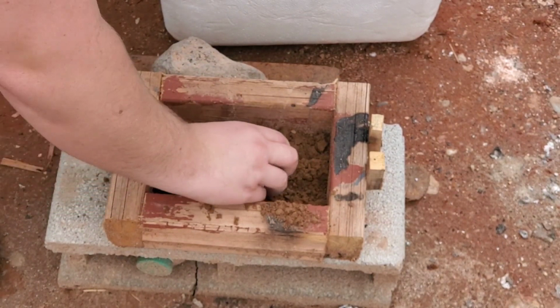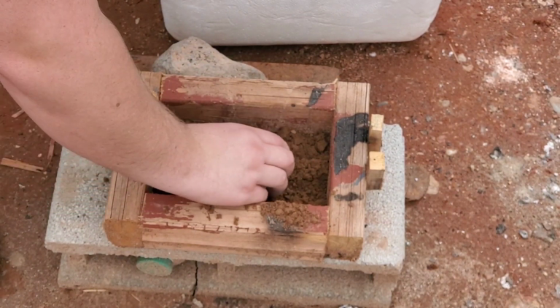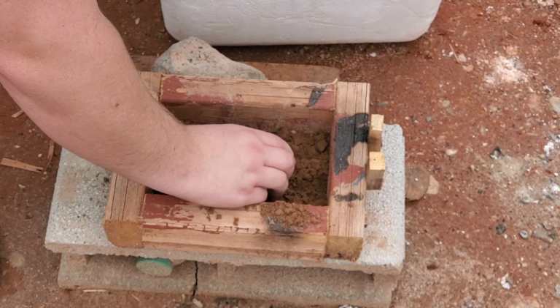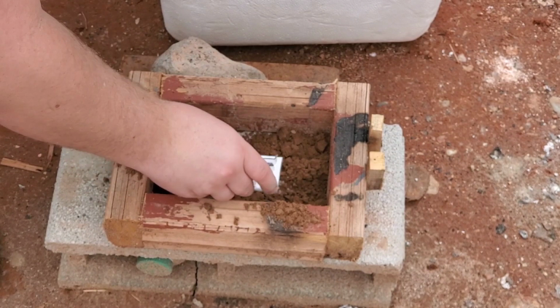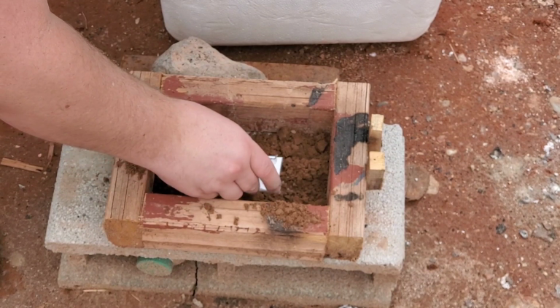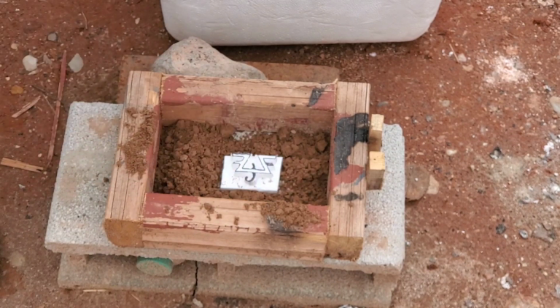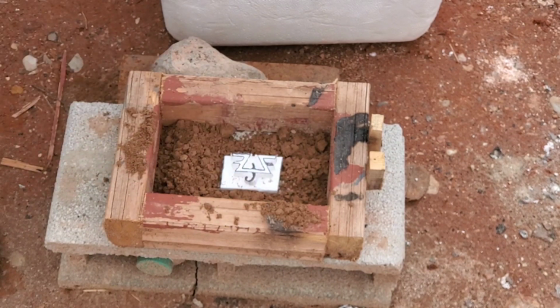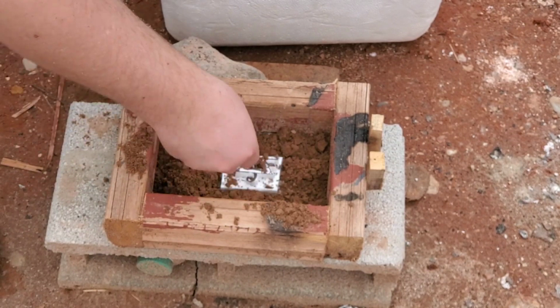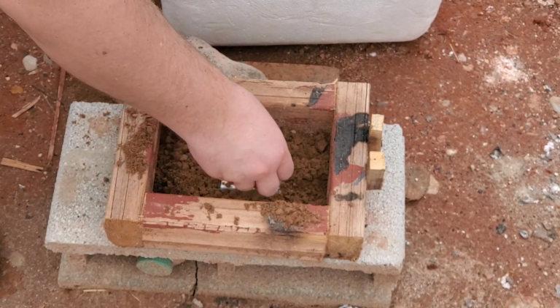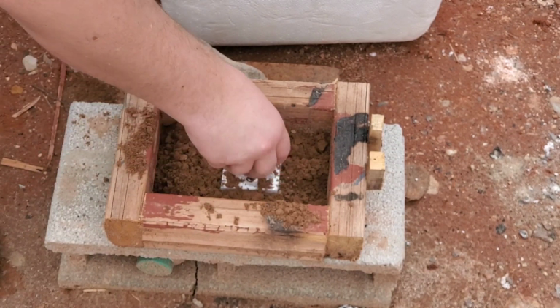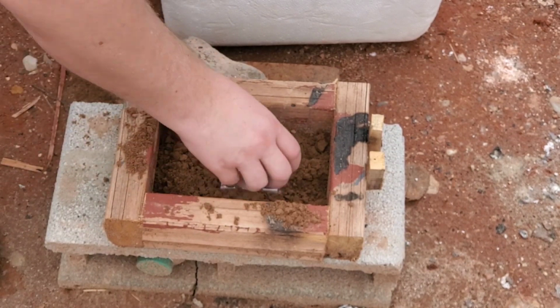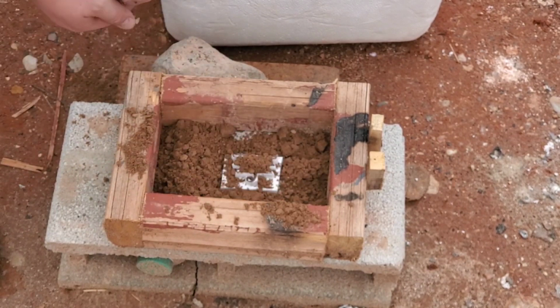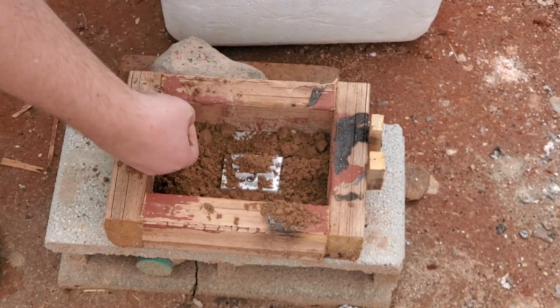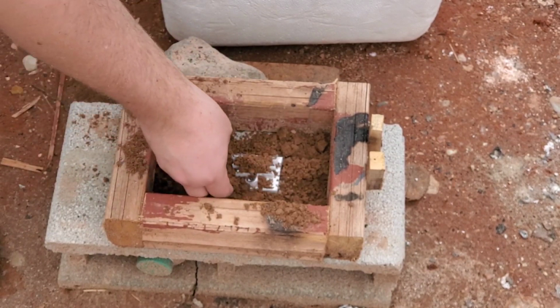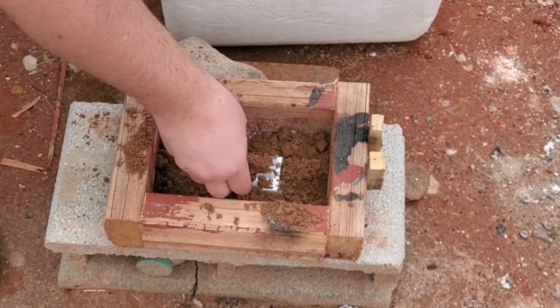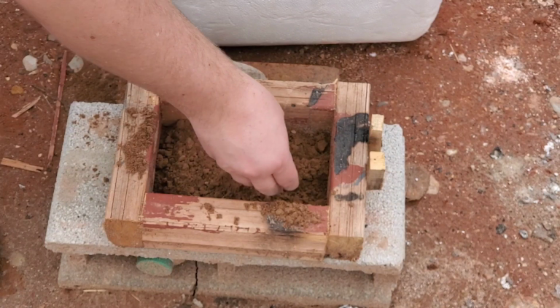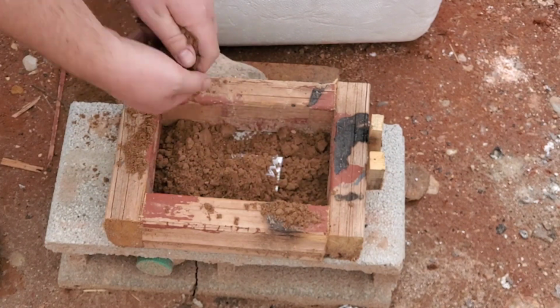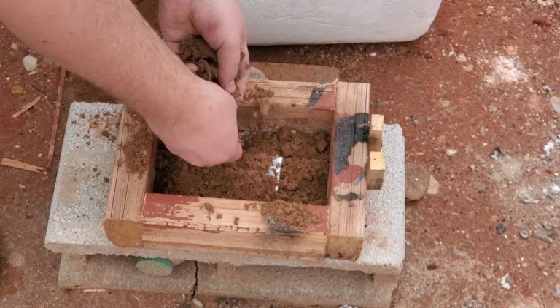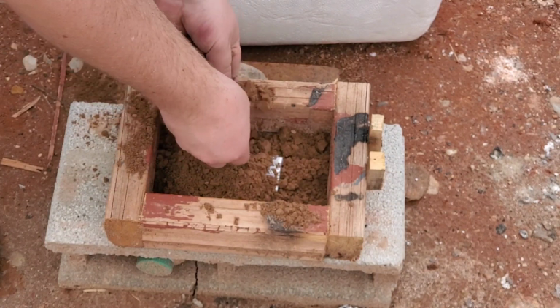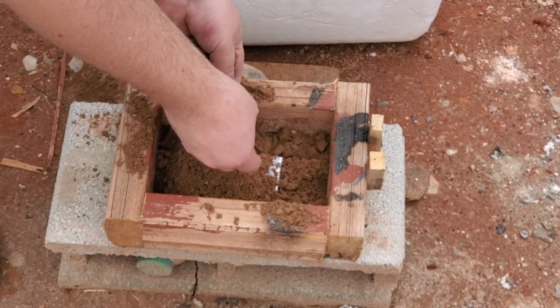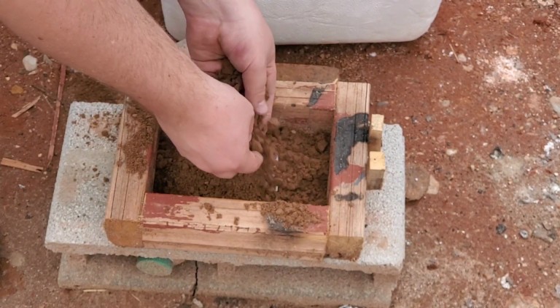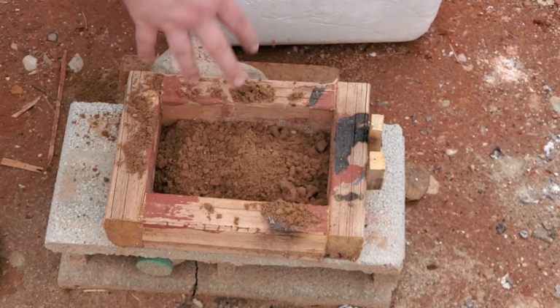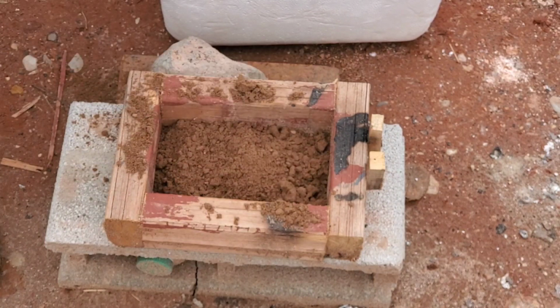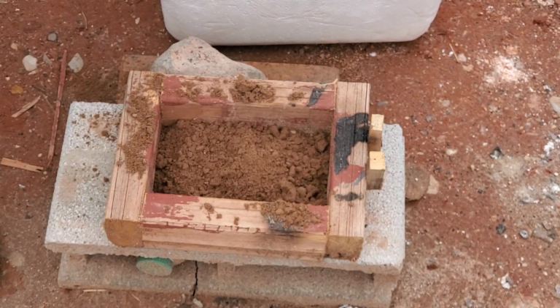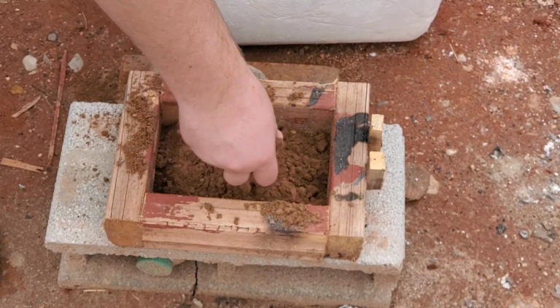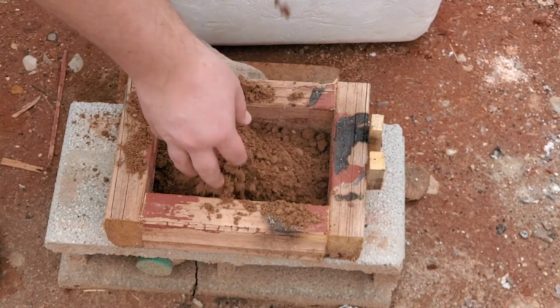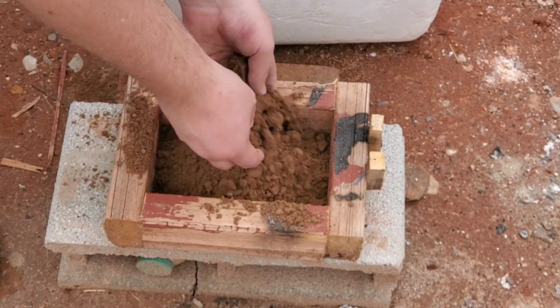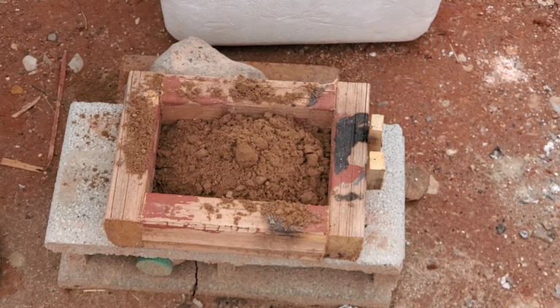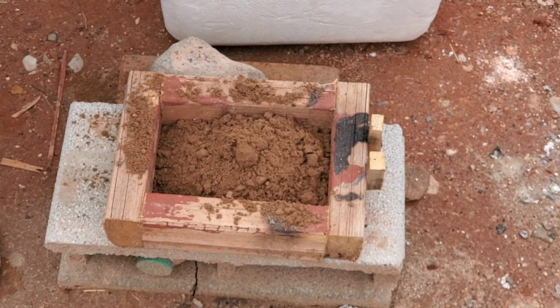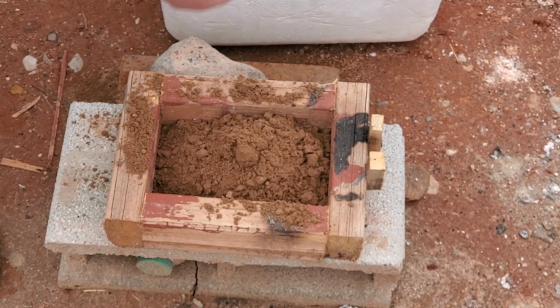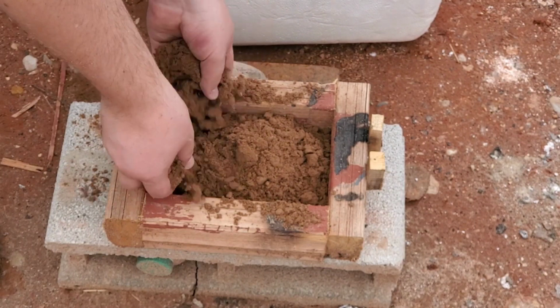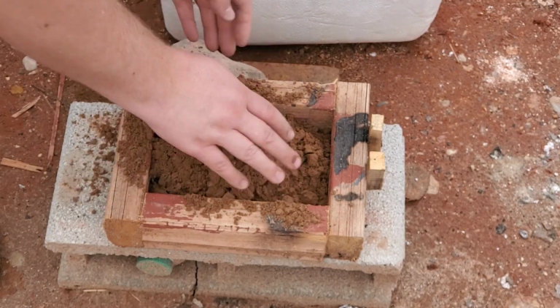Now we're going to put the styrofoam in the sand, cover it up, and pack around it. That way the sand will be able to hold the shape once the styrofoam disappears.